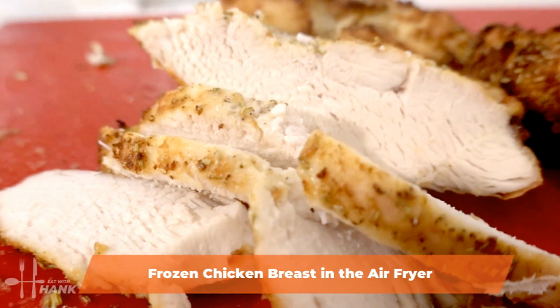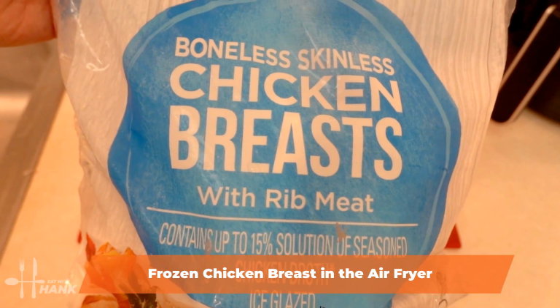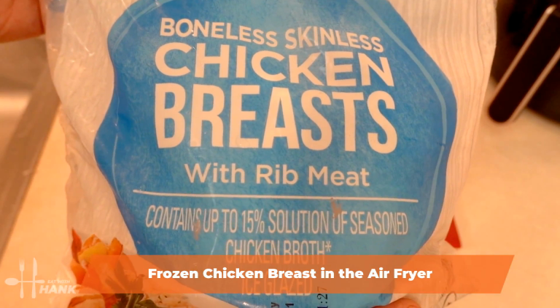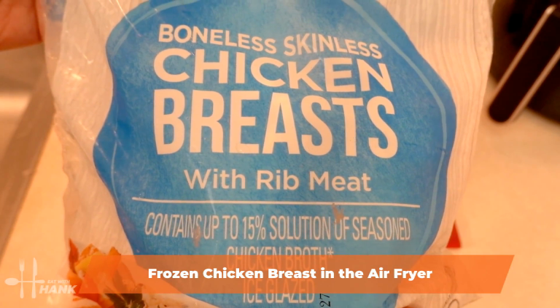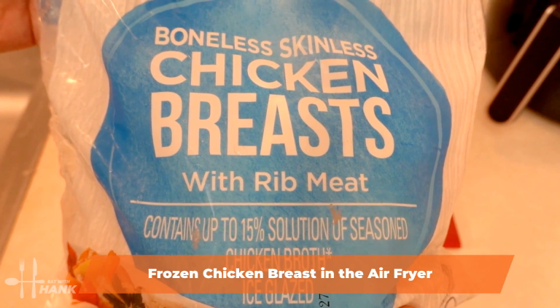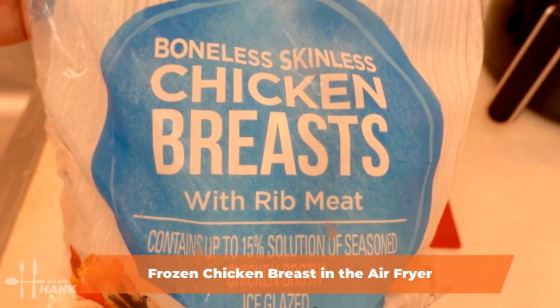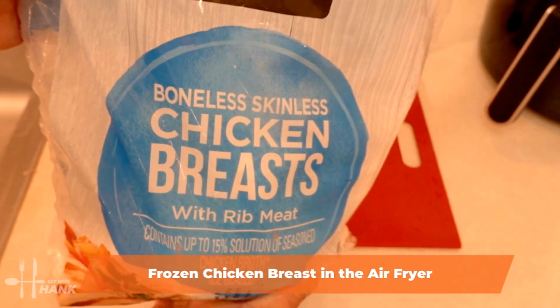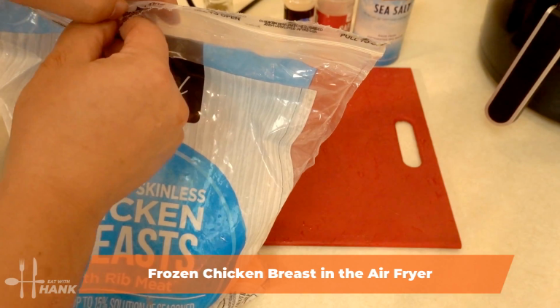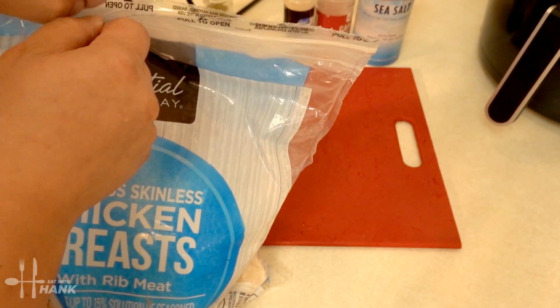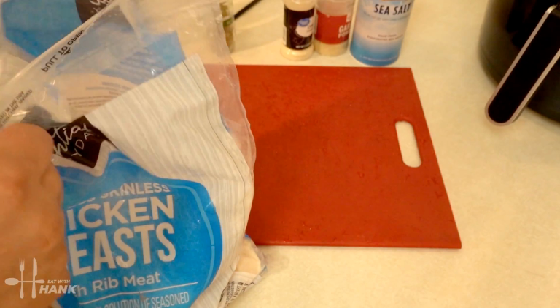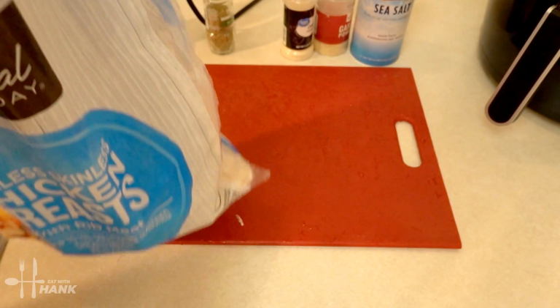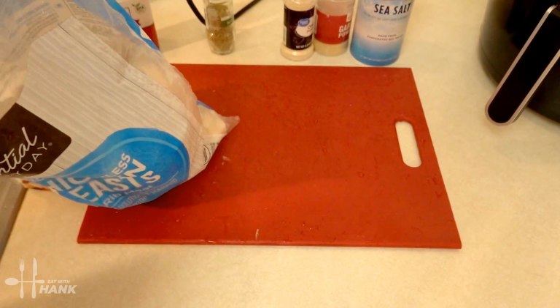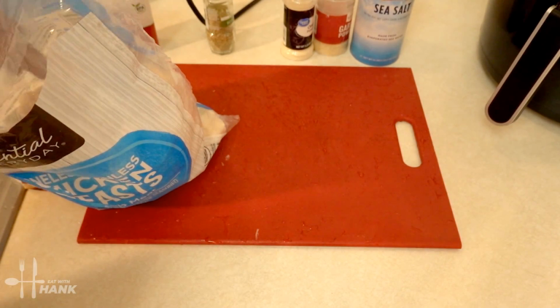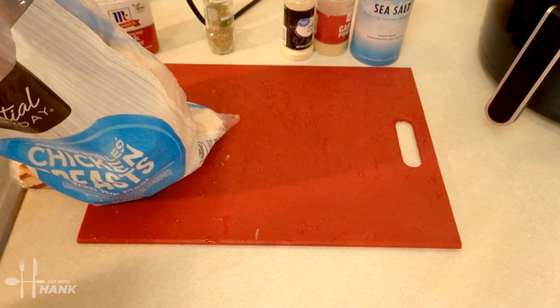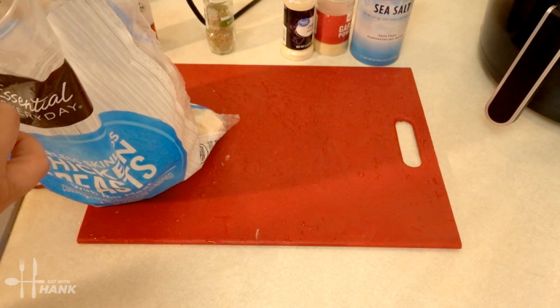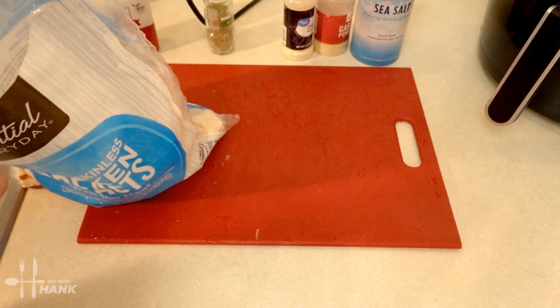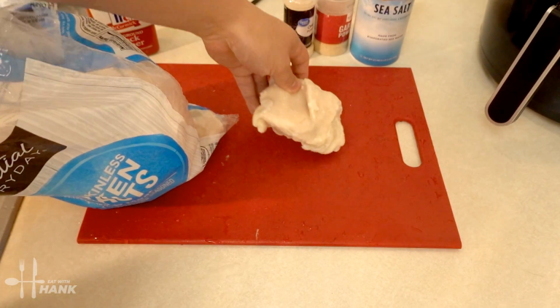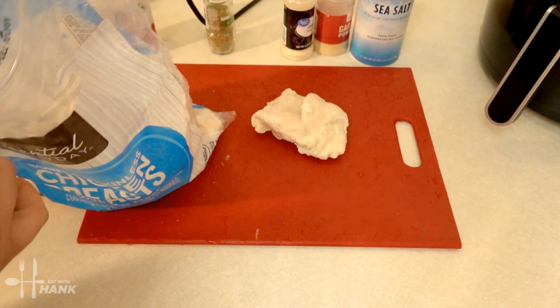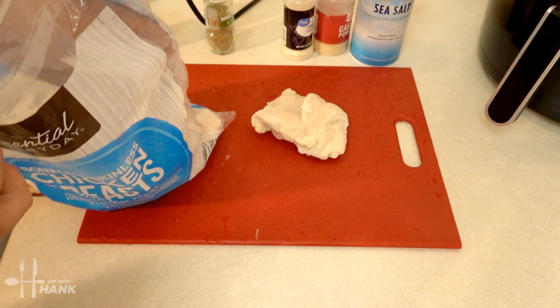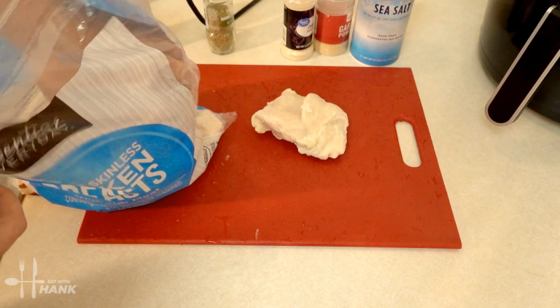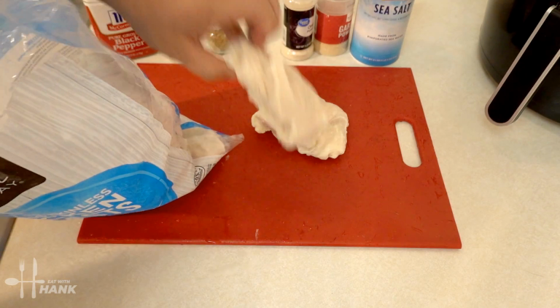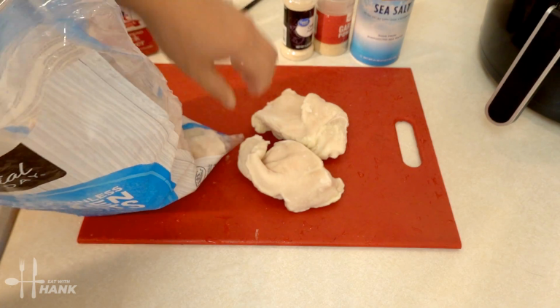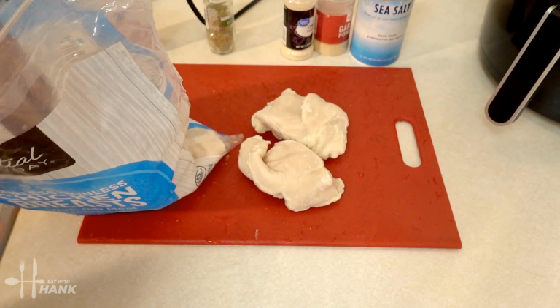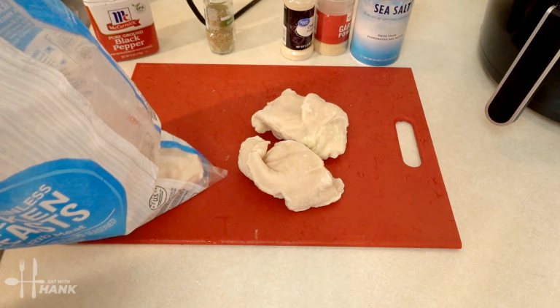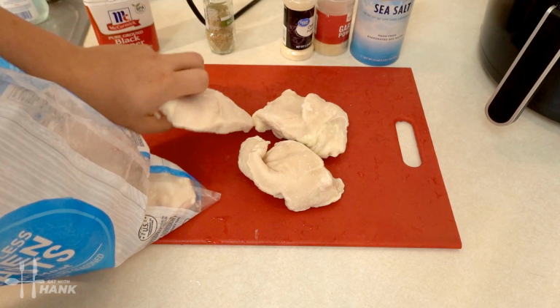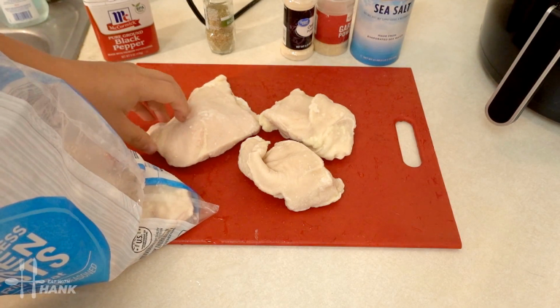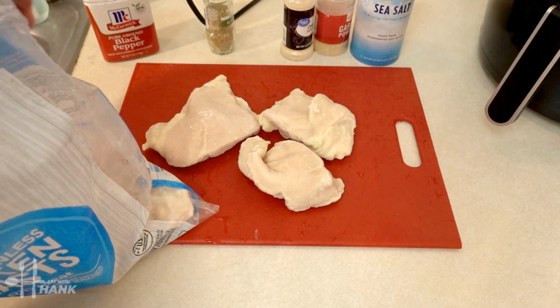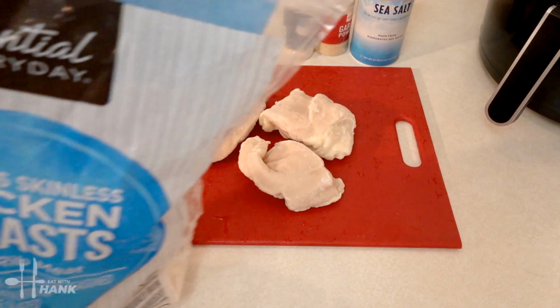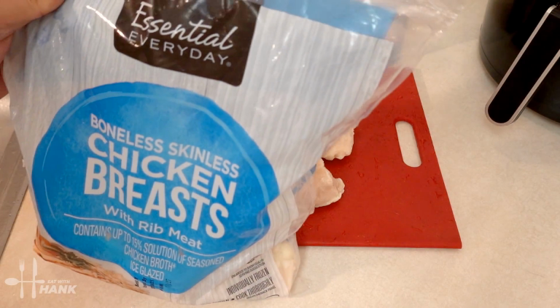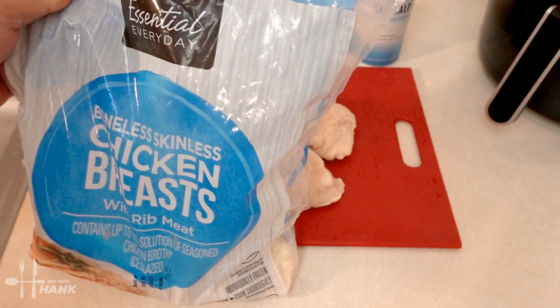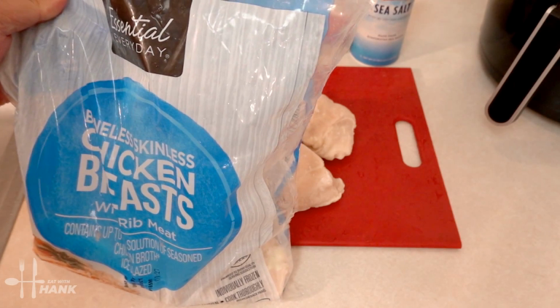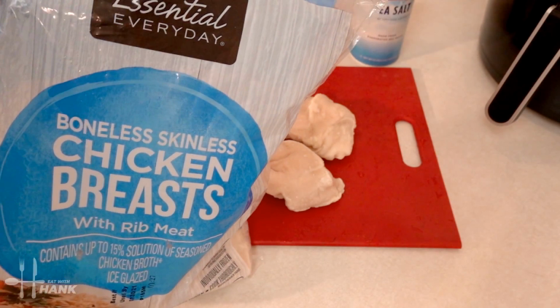We have here some frozen chicken breasts. Let's take it out — that's one, two, and three. Seal it up and use the rest for another day.